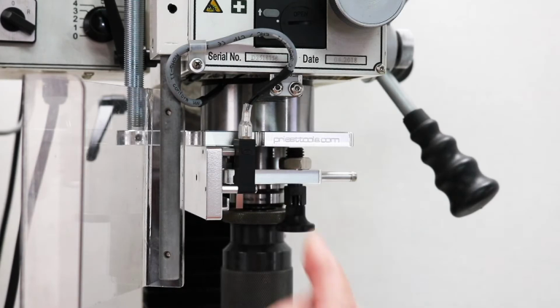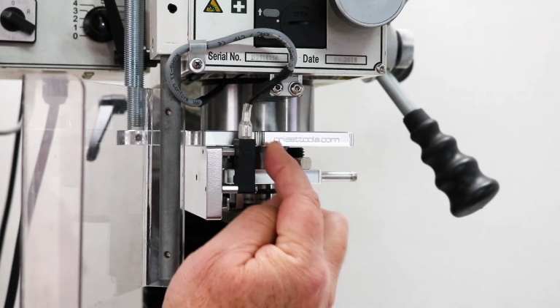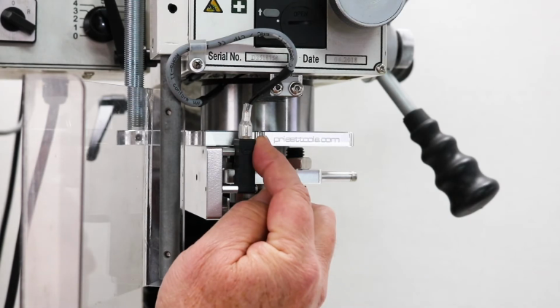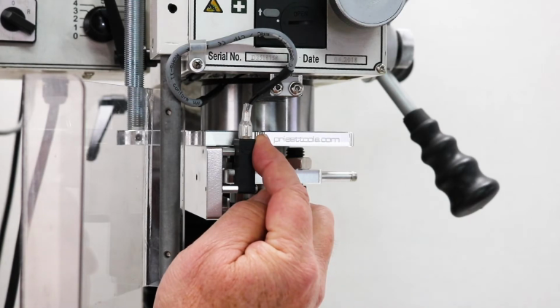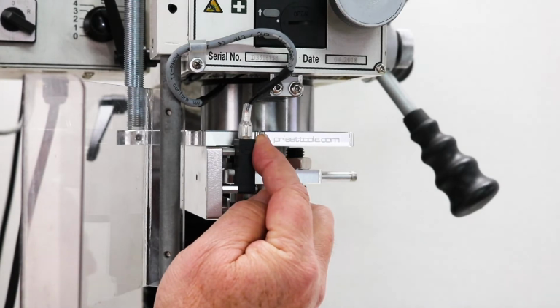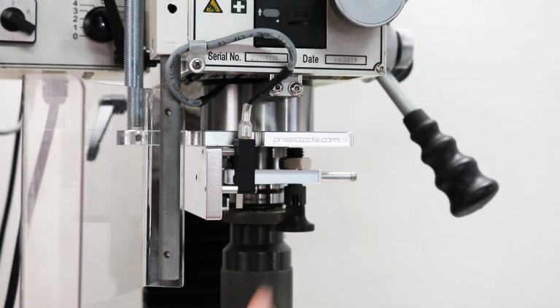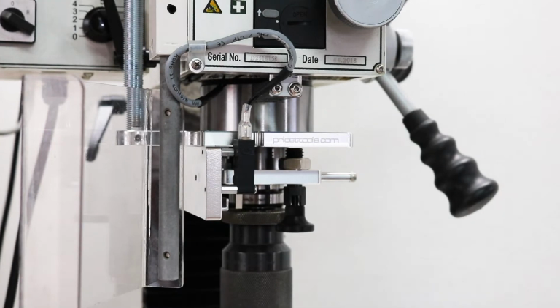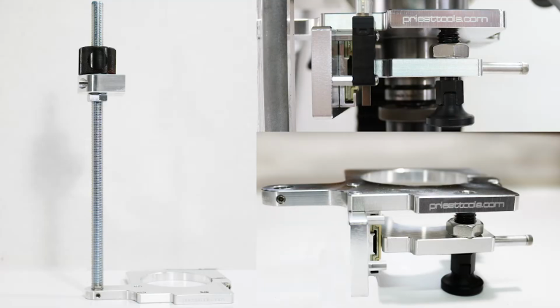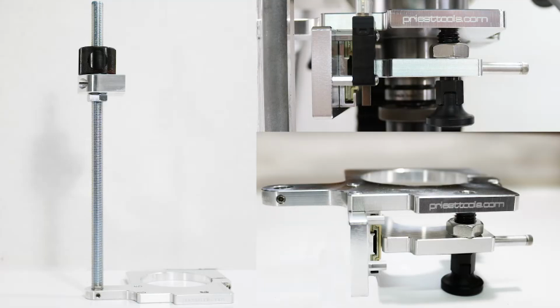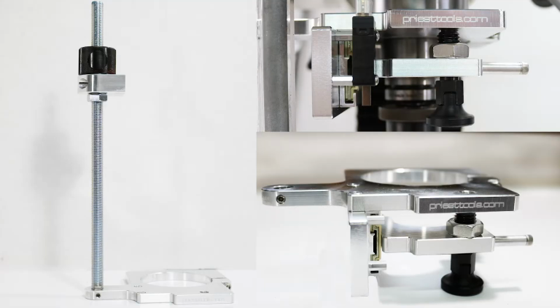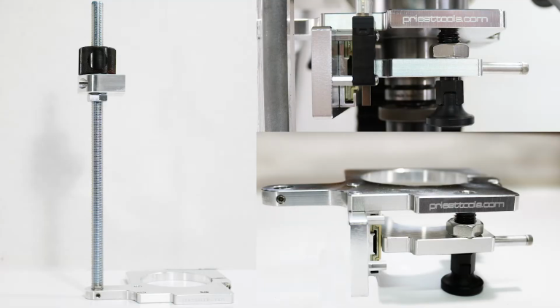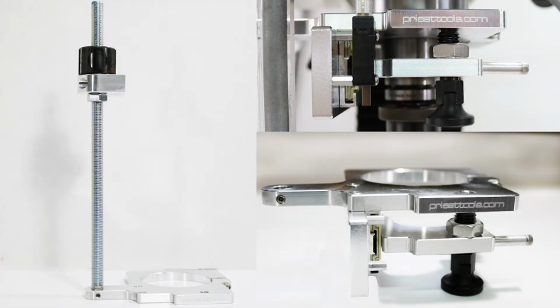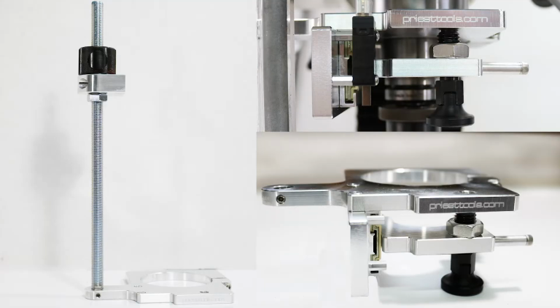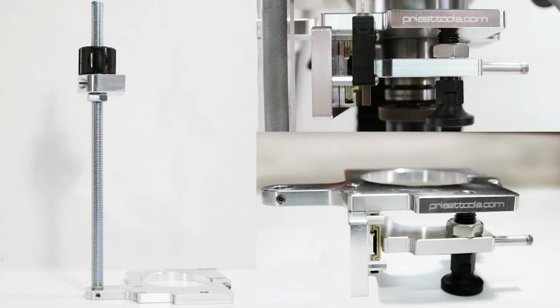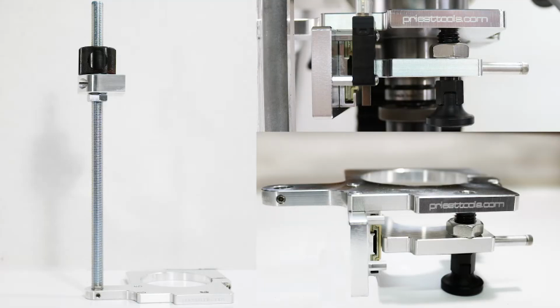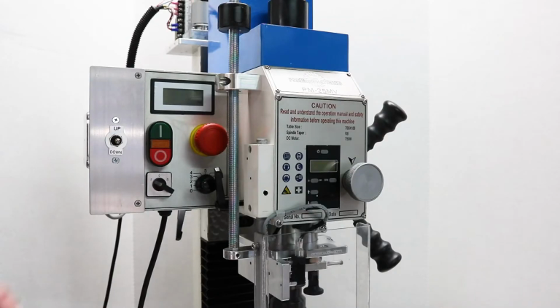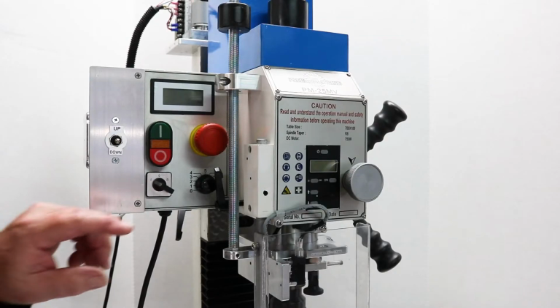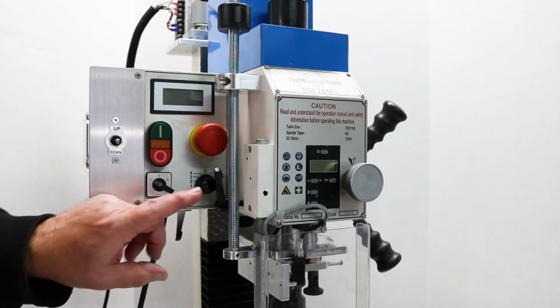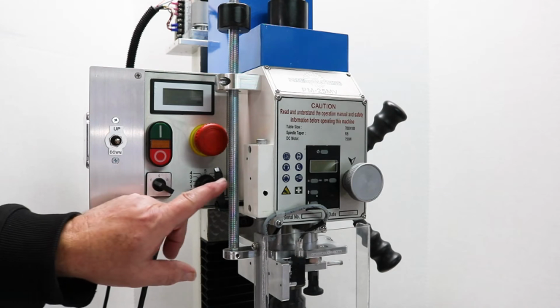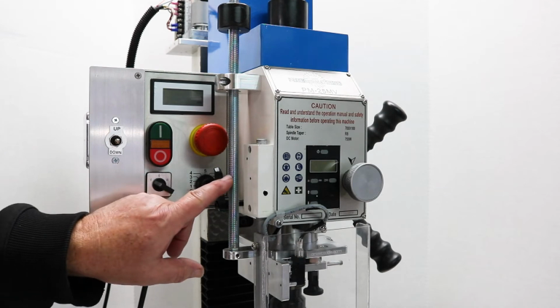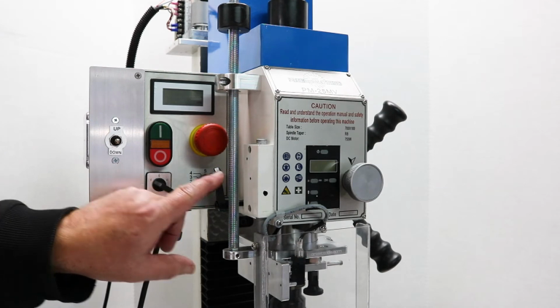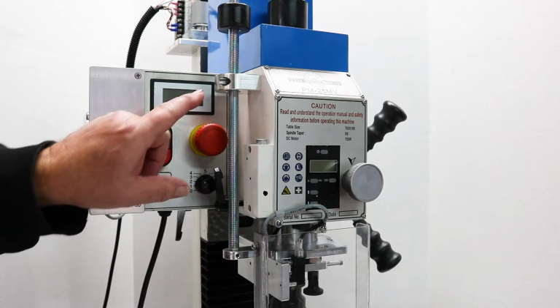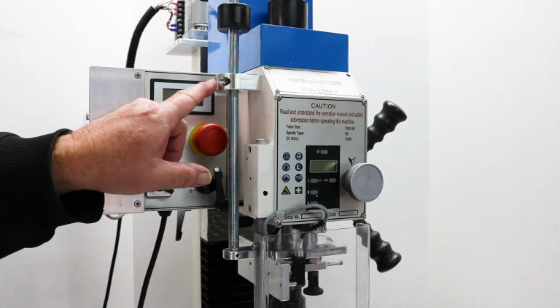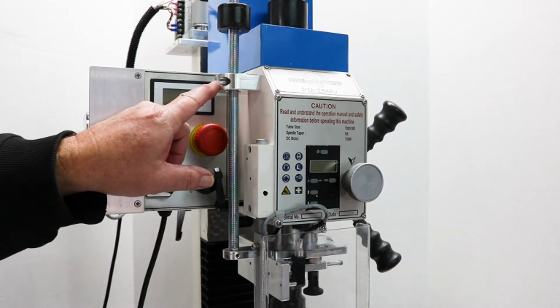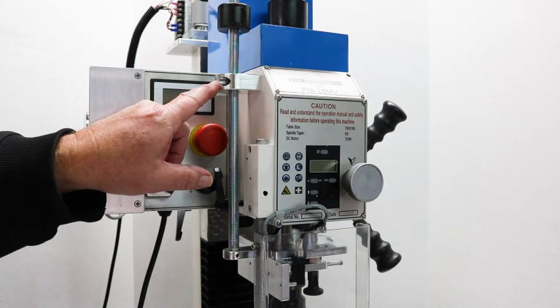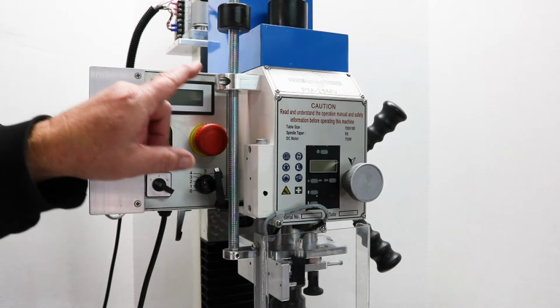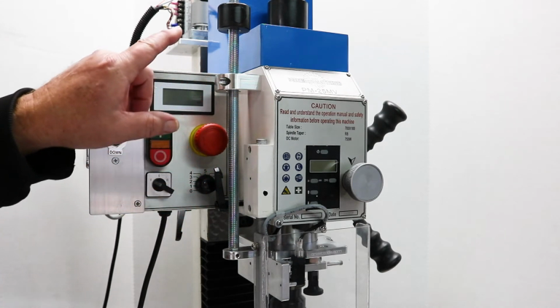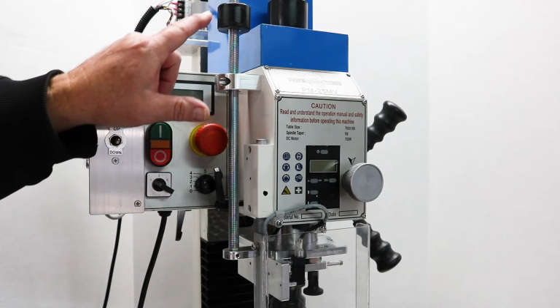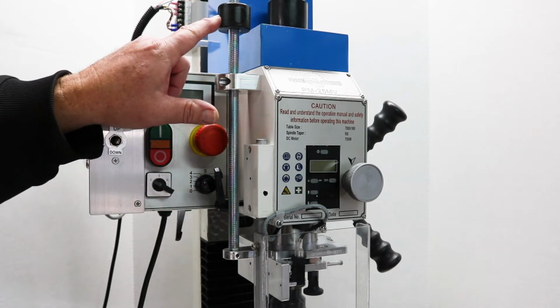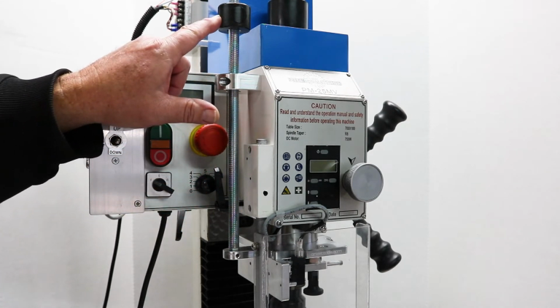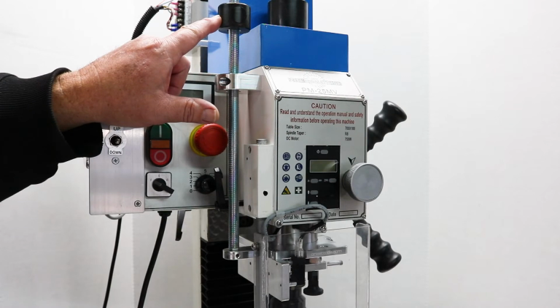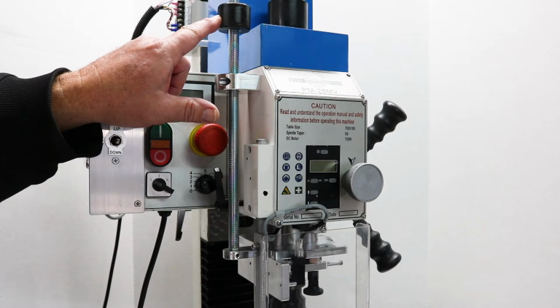The main plate slides onto the spindle collar and is common to both the Quill Stop and Spindle Brake. The Quill Stop includes a 1.5-20 threaded rod, stop collar, and push-button quick-adjust nut.